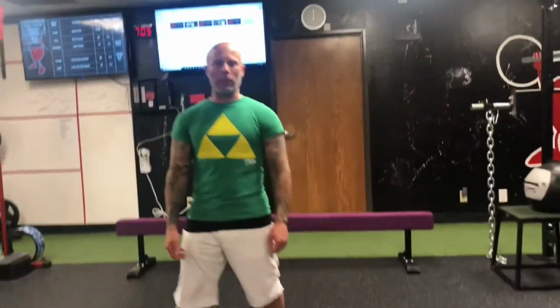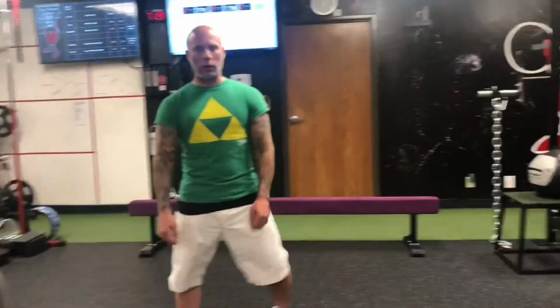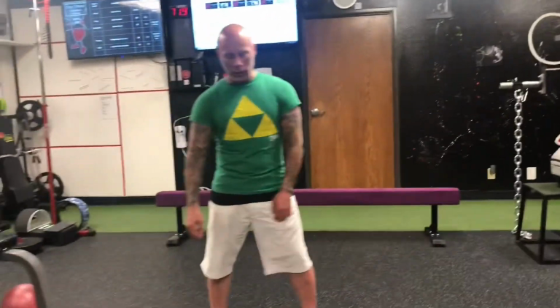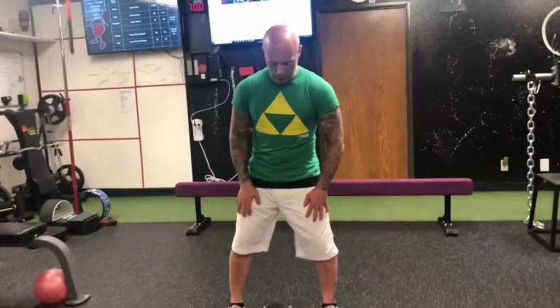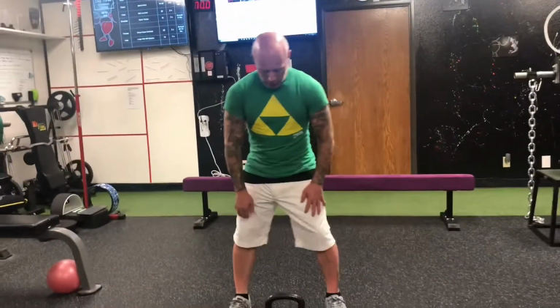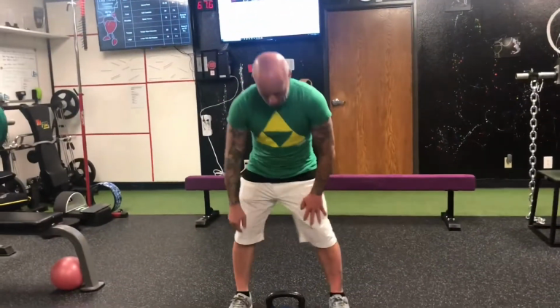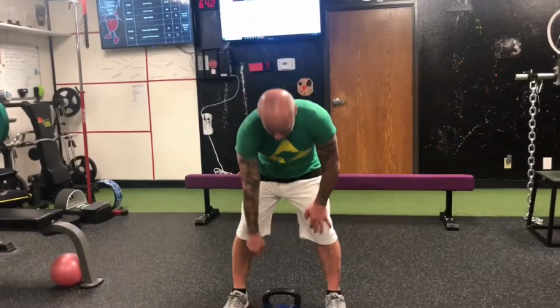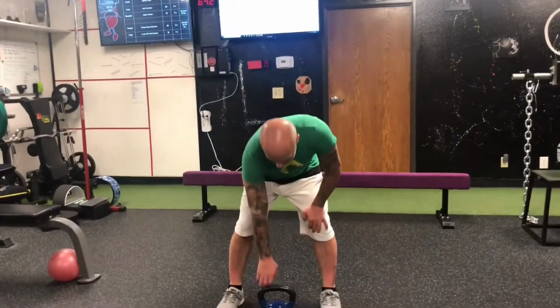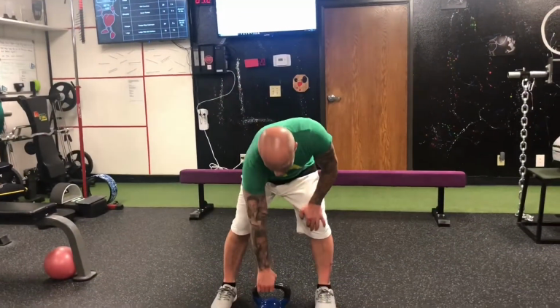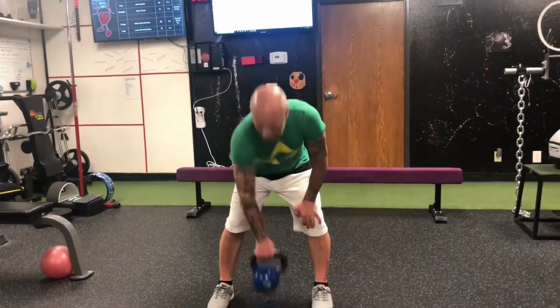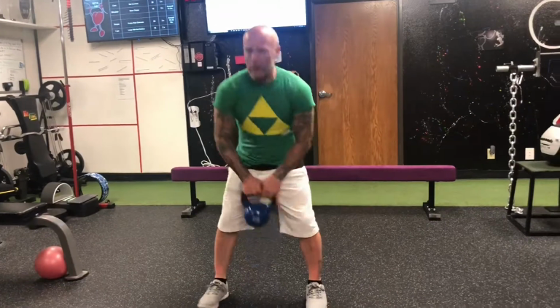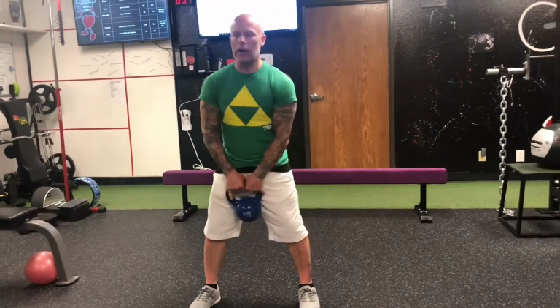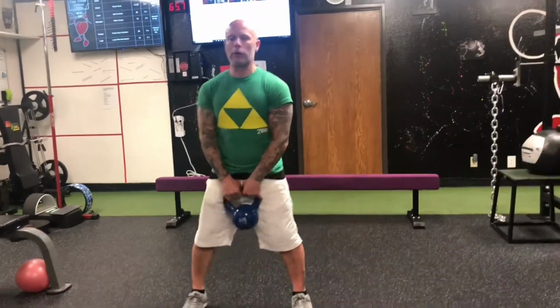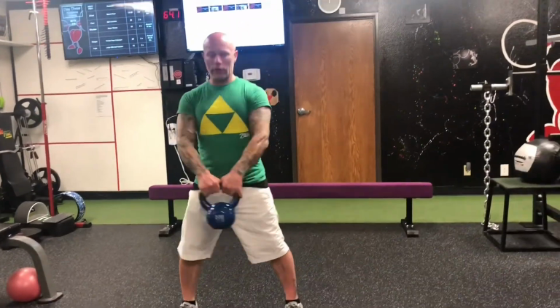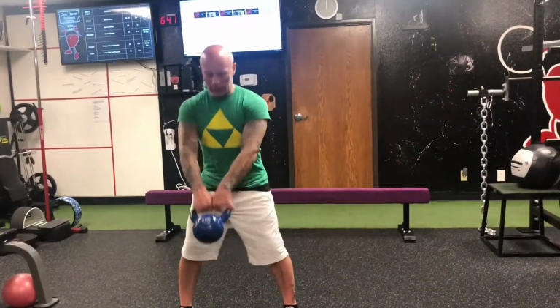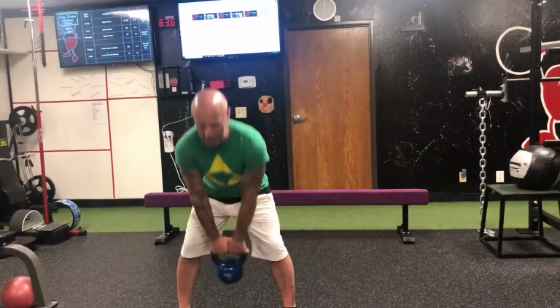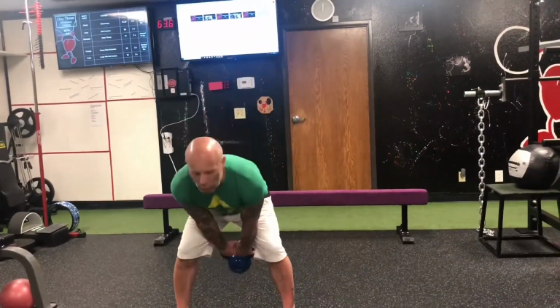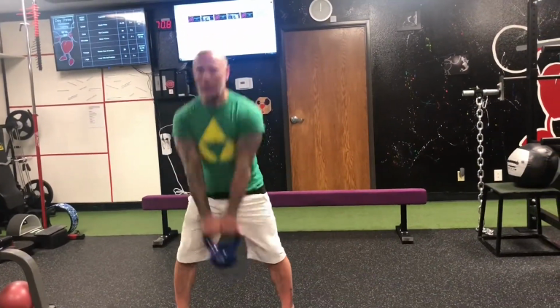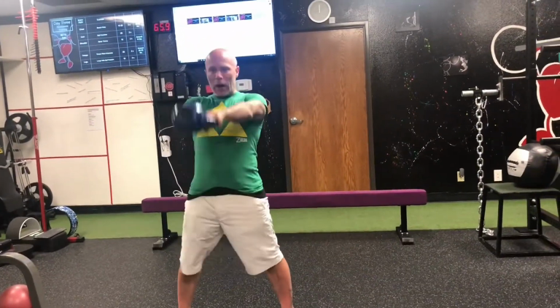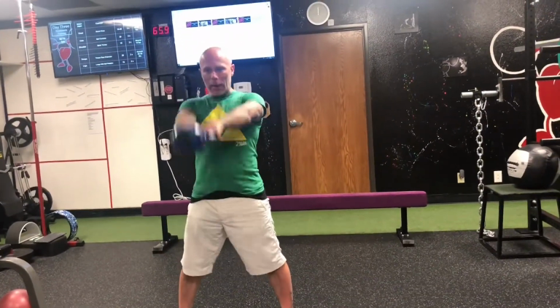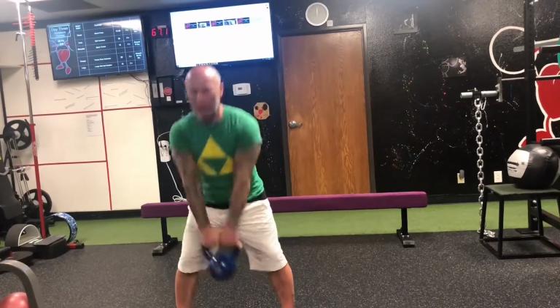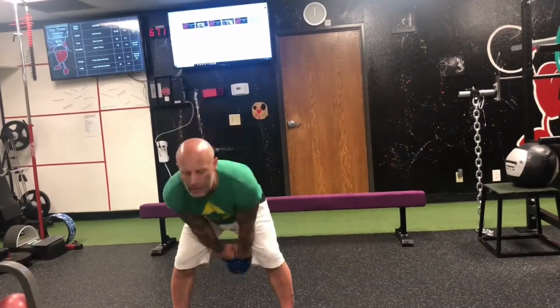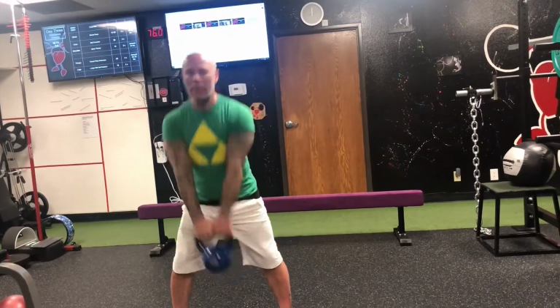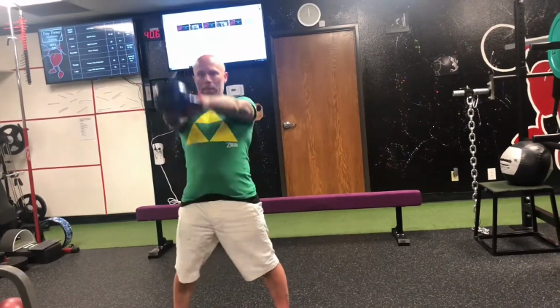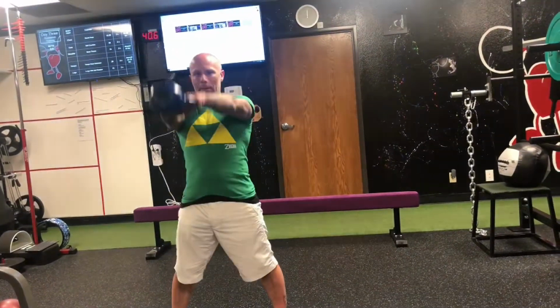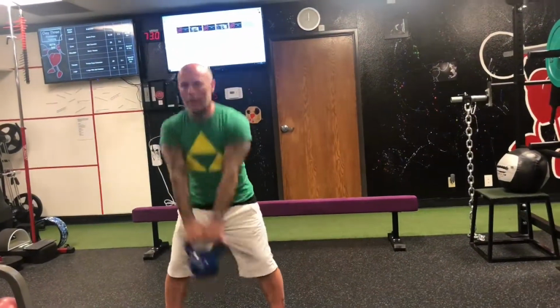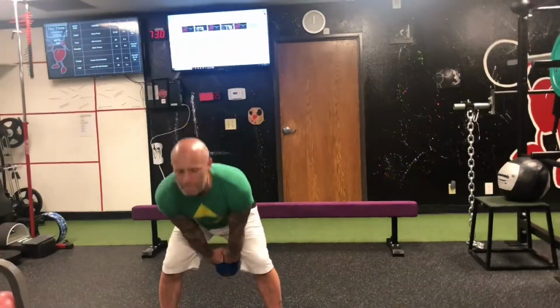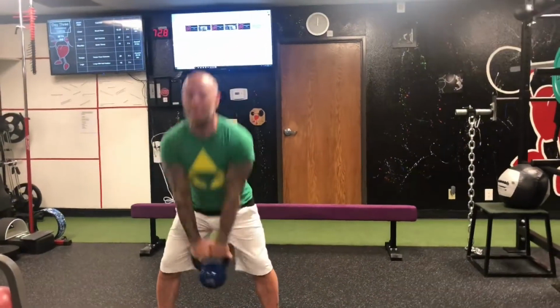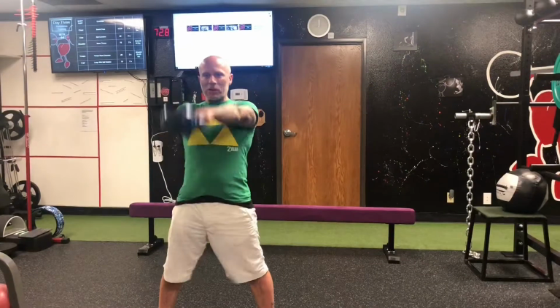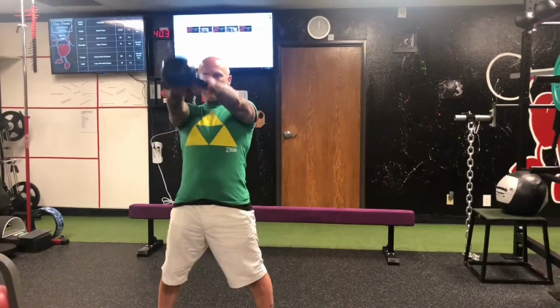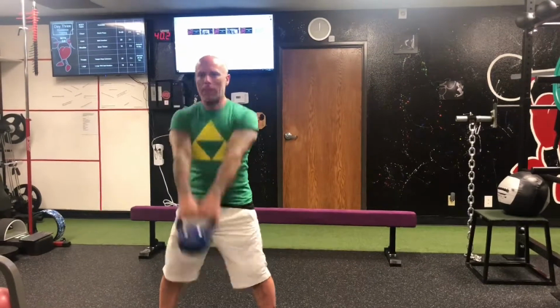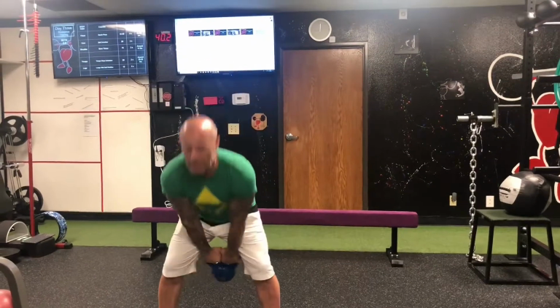You grab a kettlebell, make sure your feet are nice and straight. You're going to bend down and then pop up, pop up, pop up.